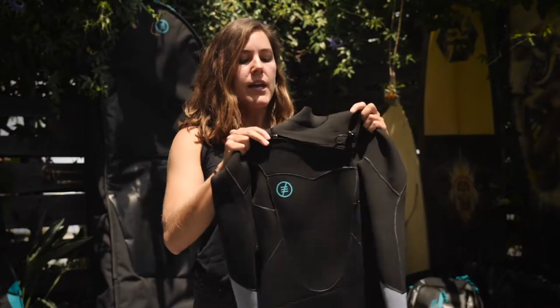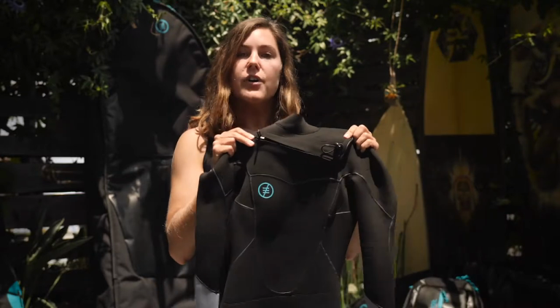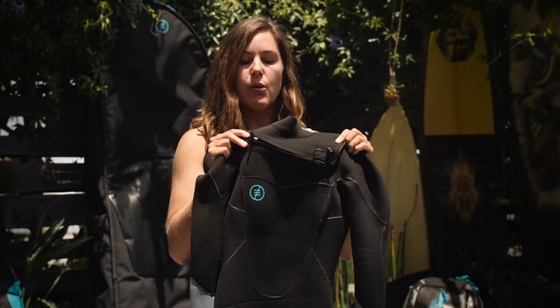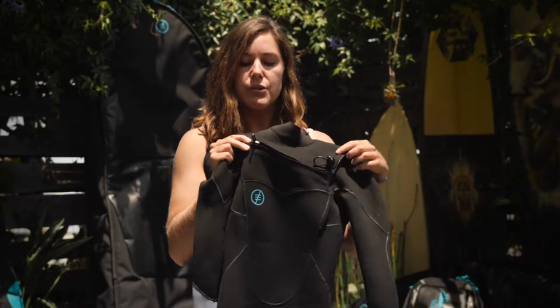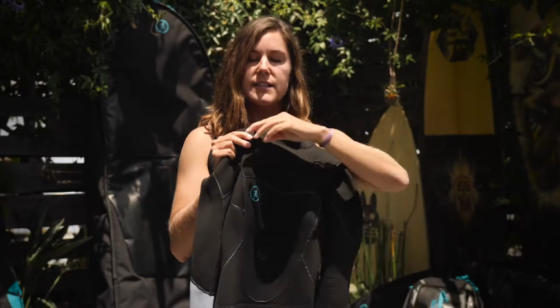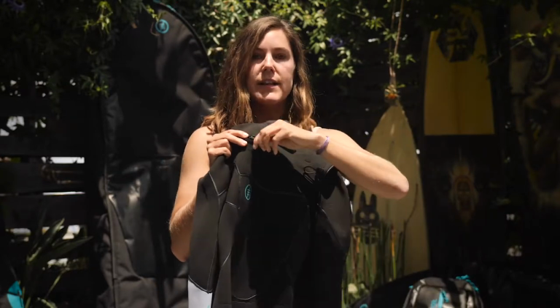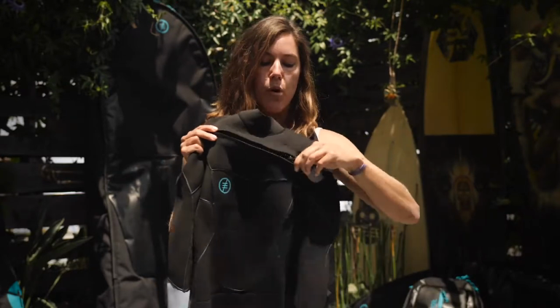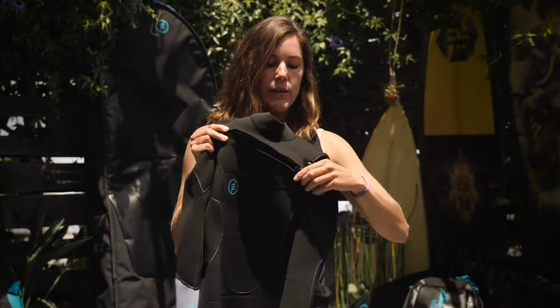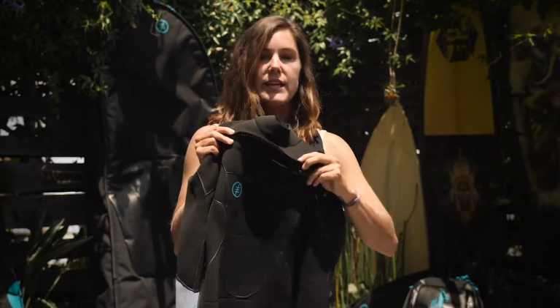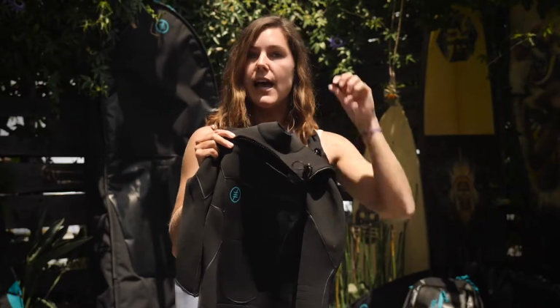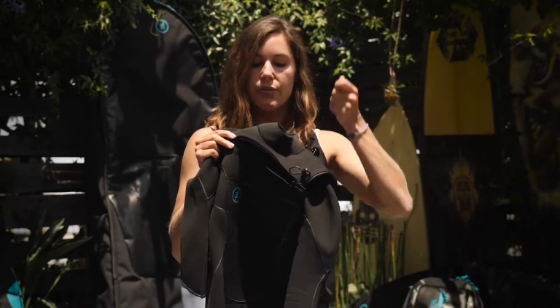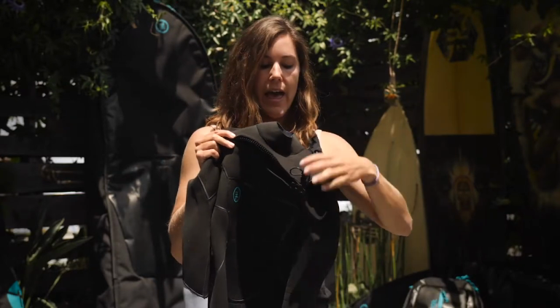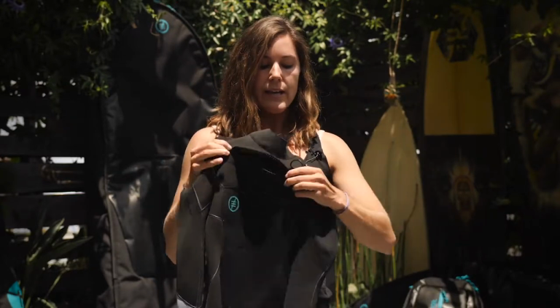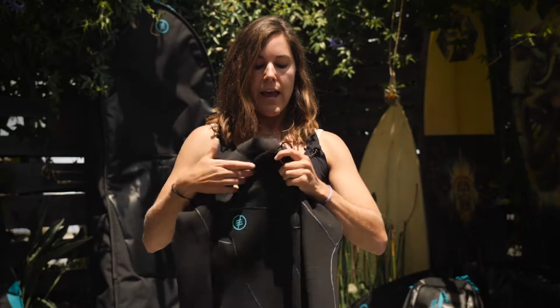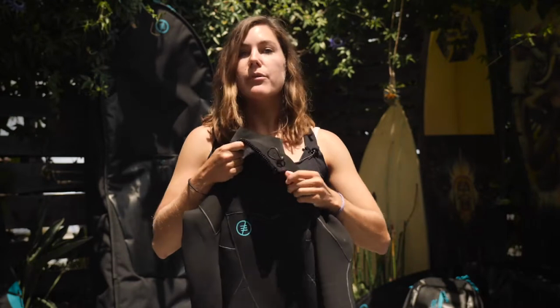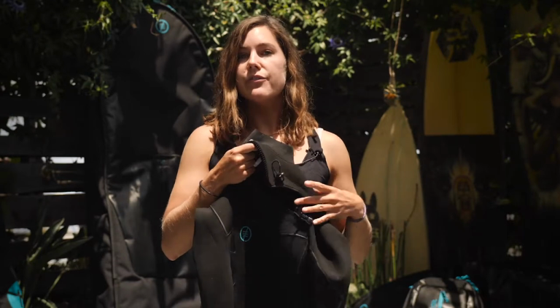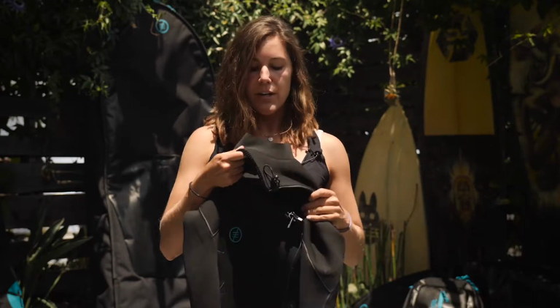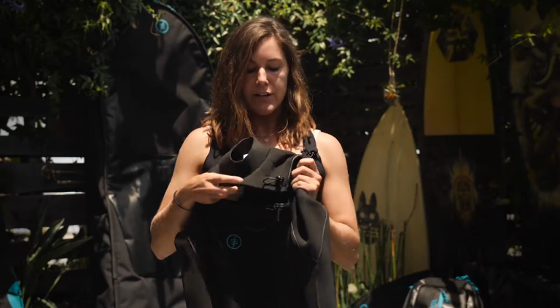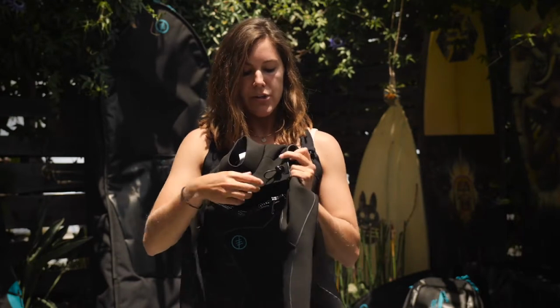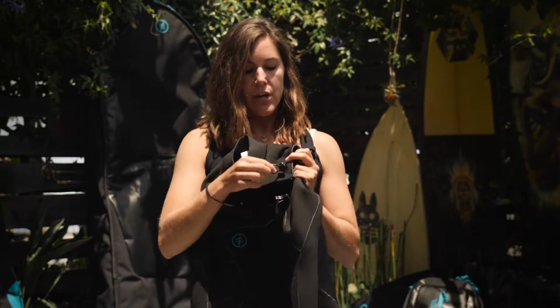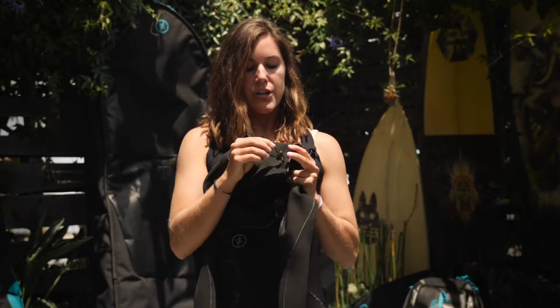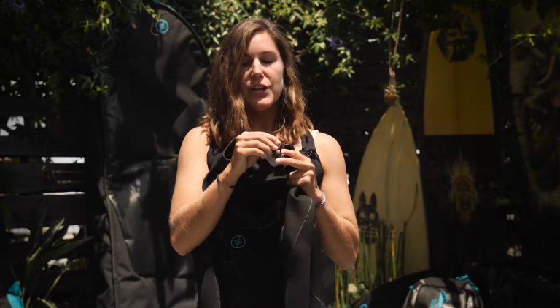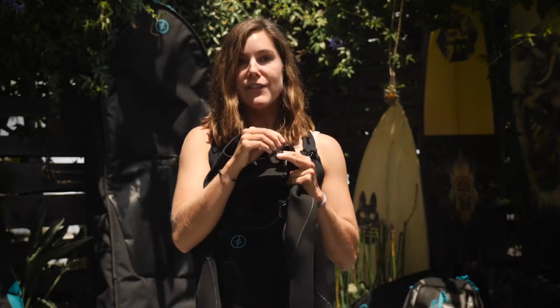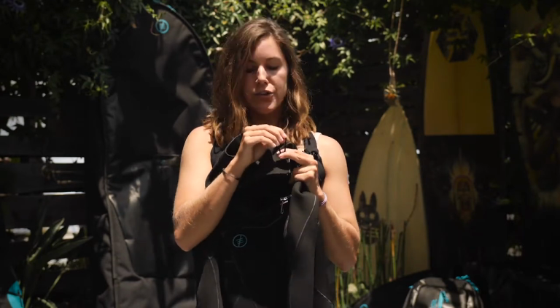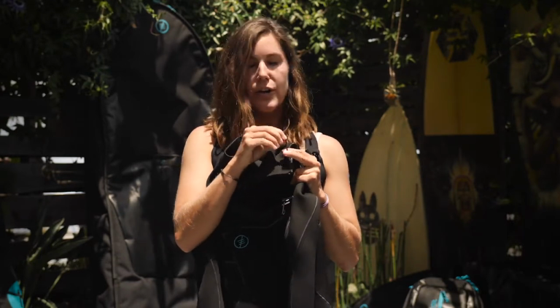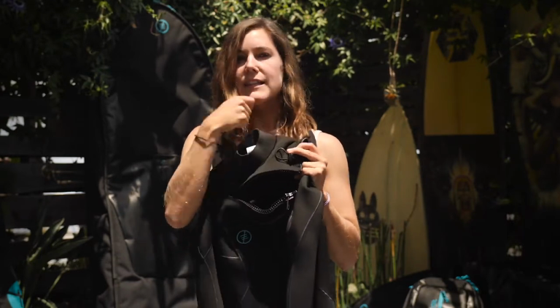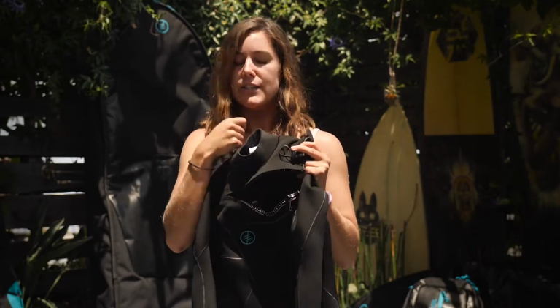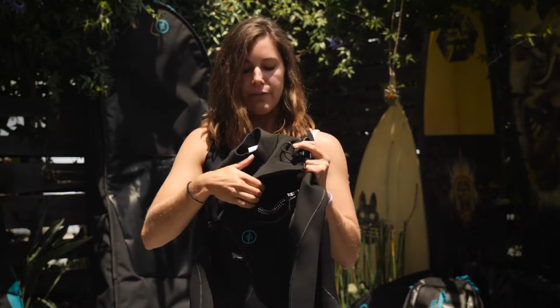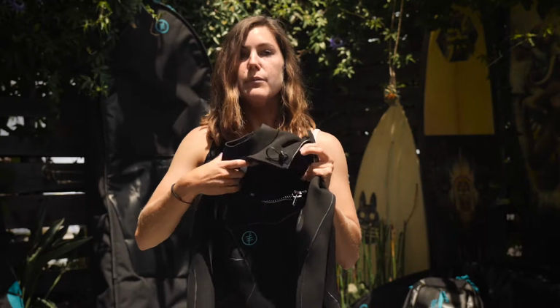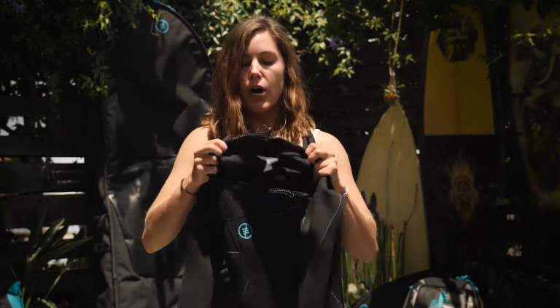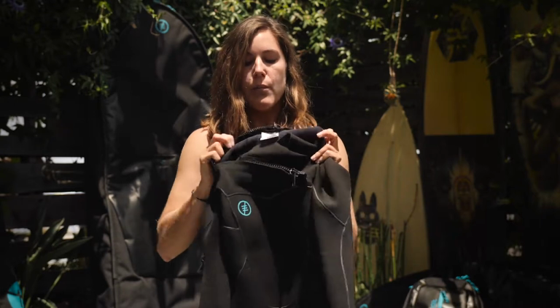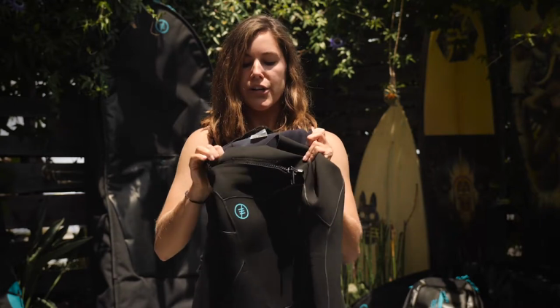Each of our Alara suits has this front zip opening which is easy access over the head and it prevents flushing and water seepage. Additionally you have this little toggle here that cinches it down for even more protection.